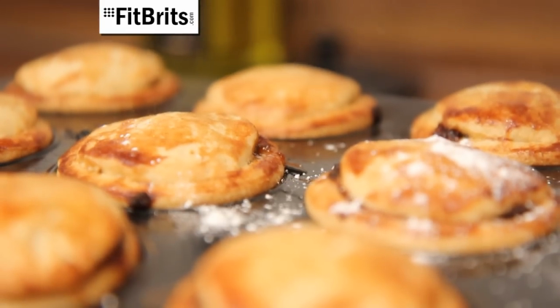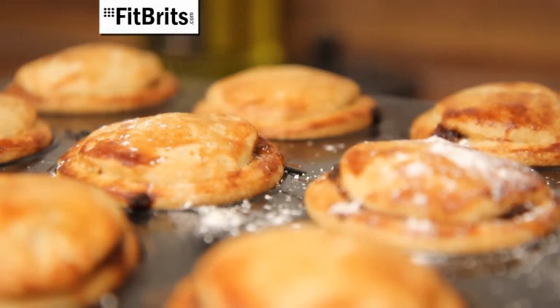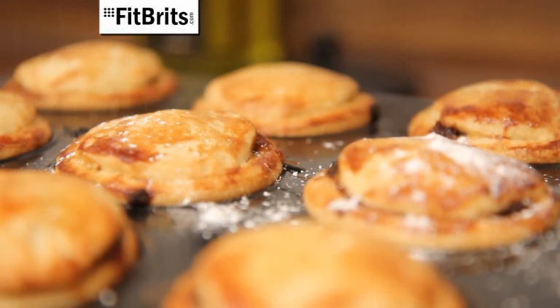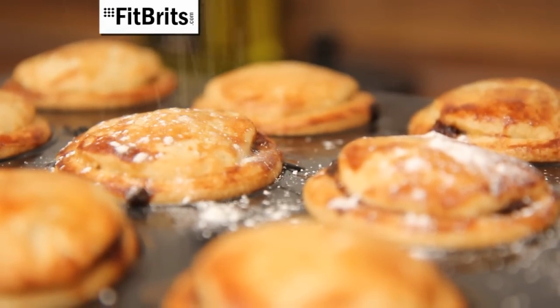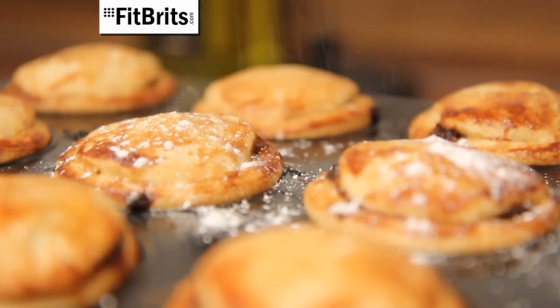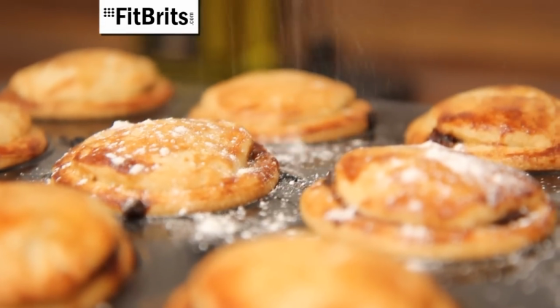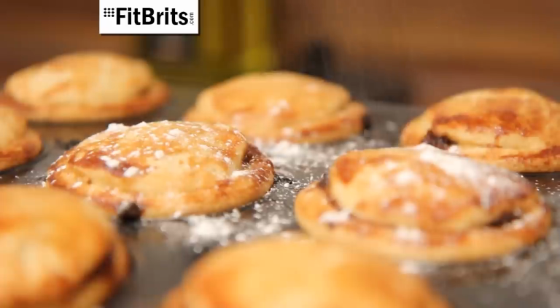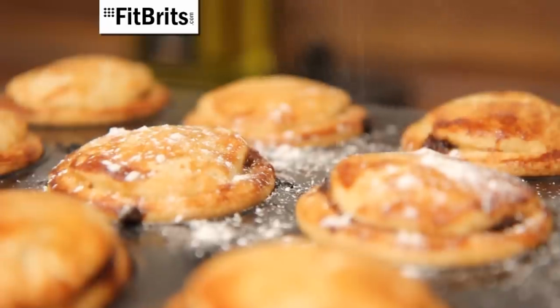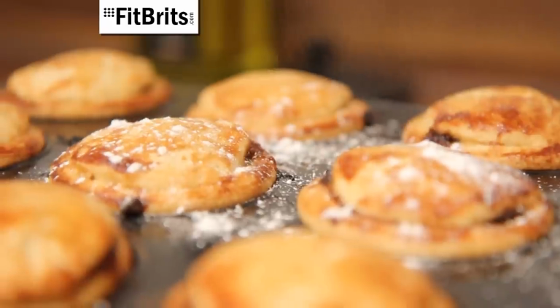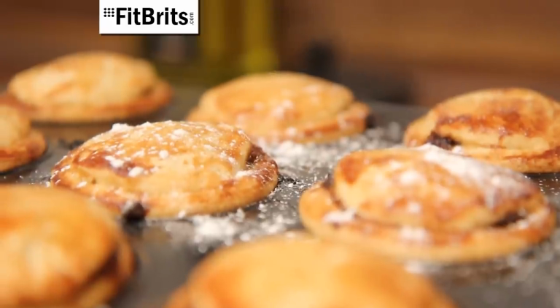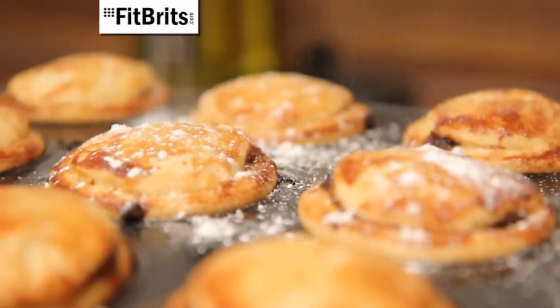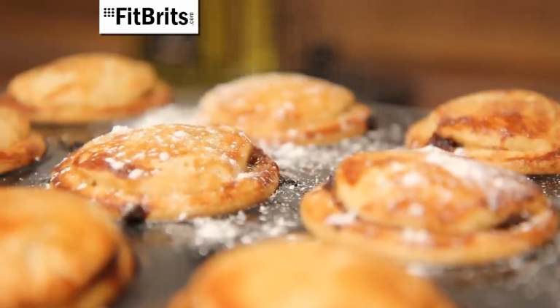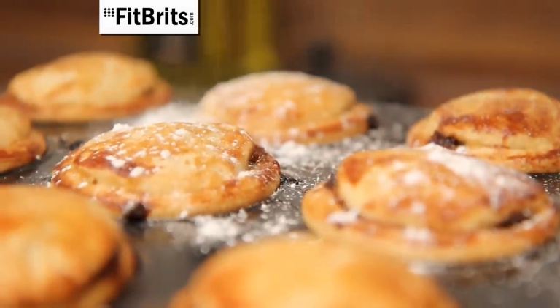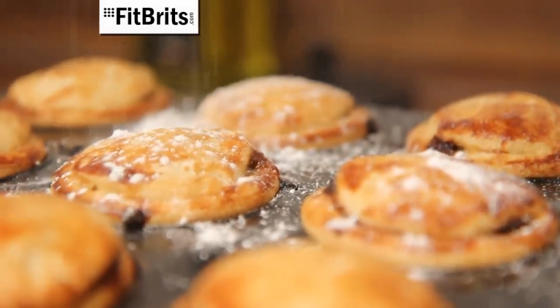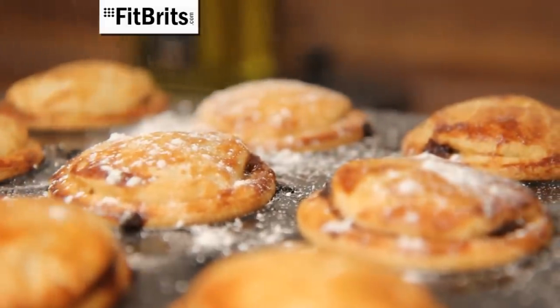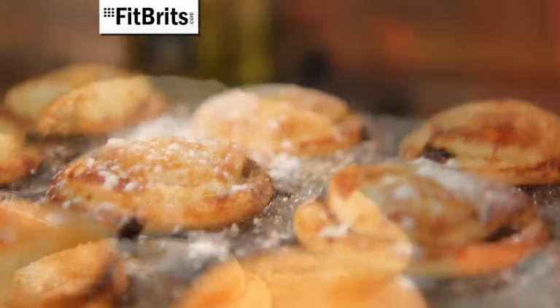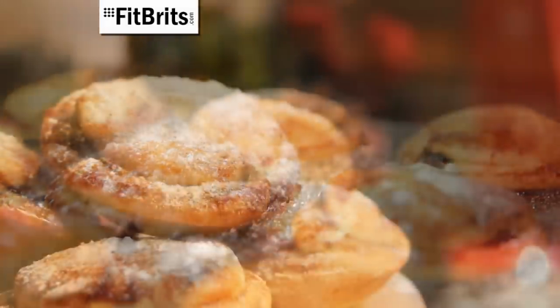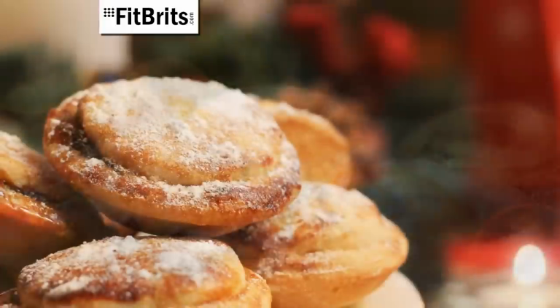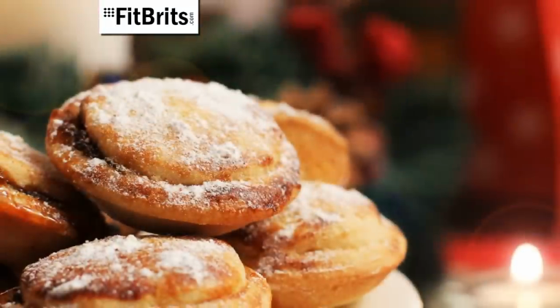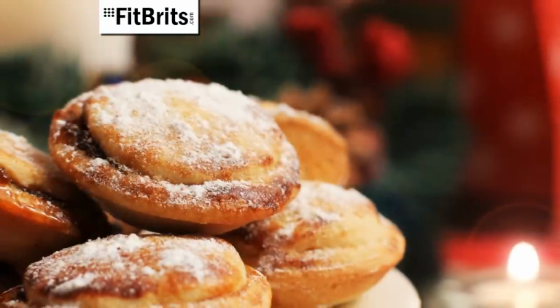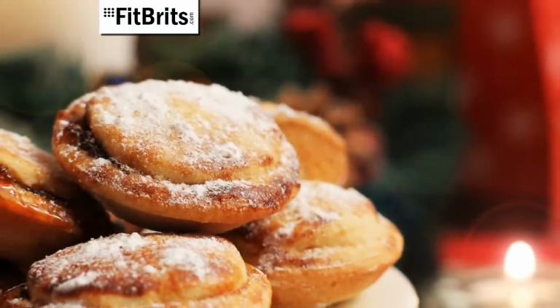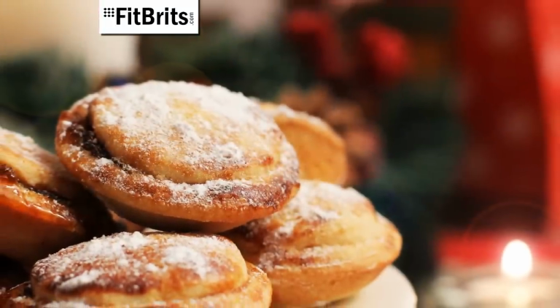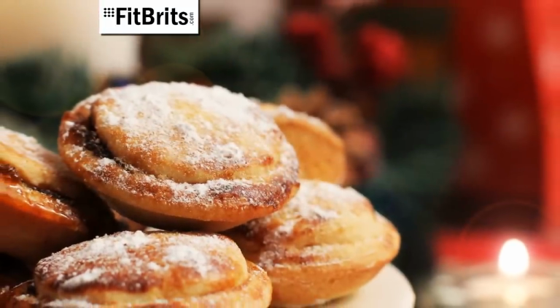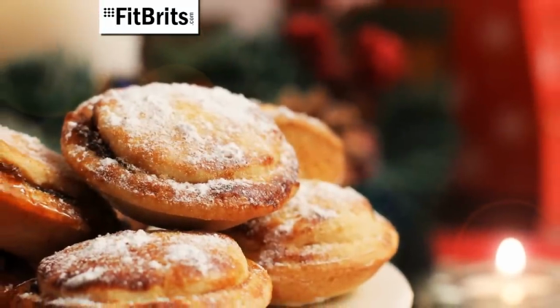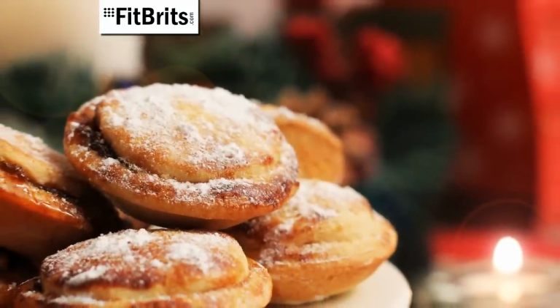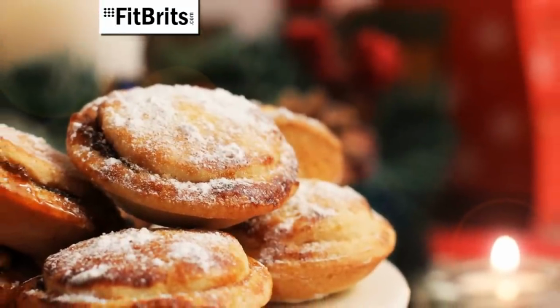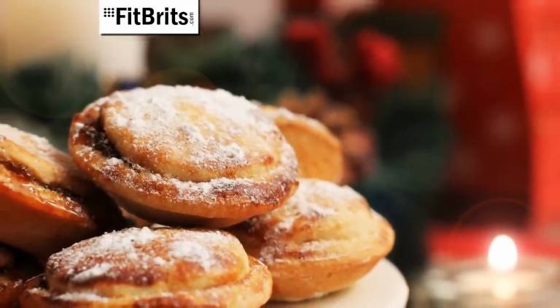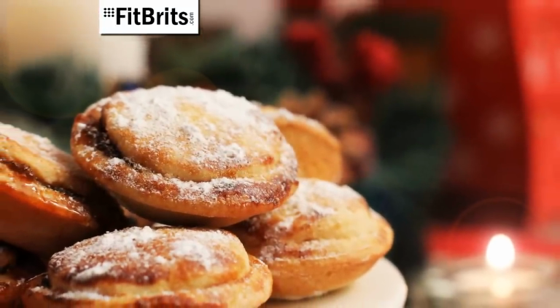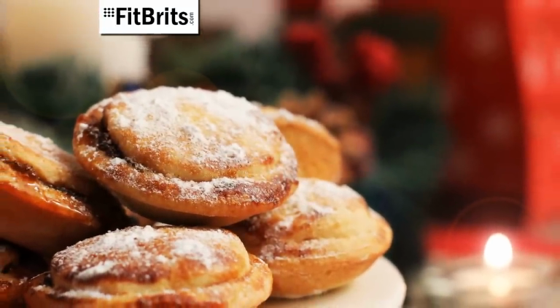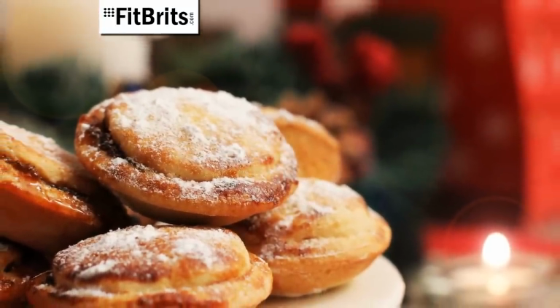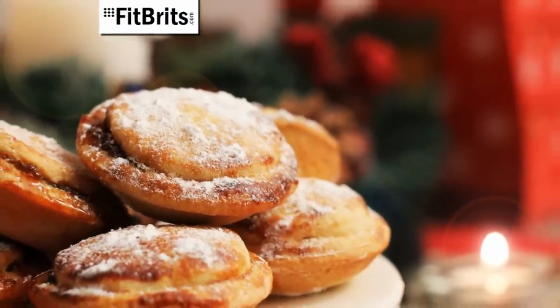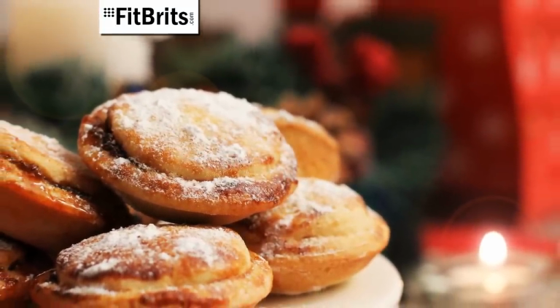And just to top it off, sprinkle them all over with some icing sugar. And there you have it — the perfect recipe for the perfect mince pies this Christmas.